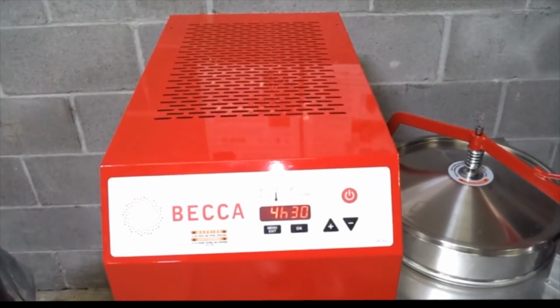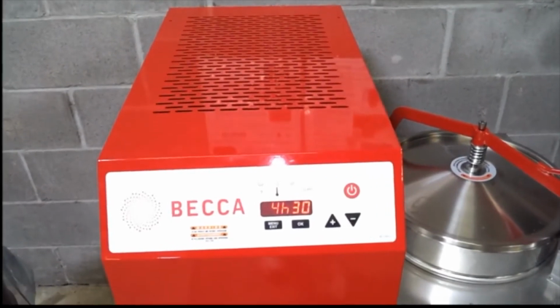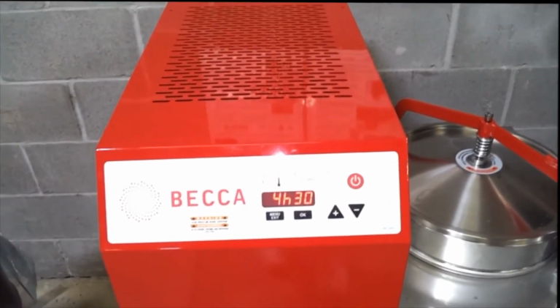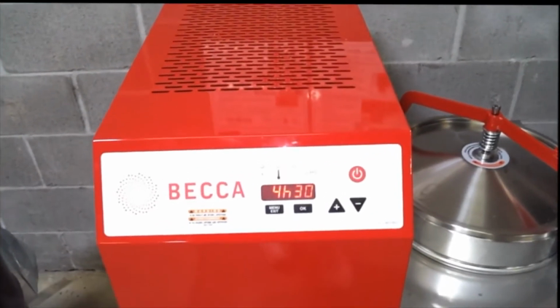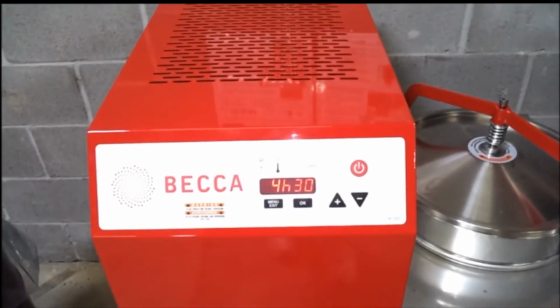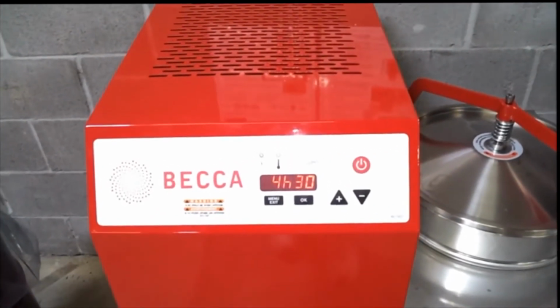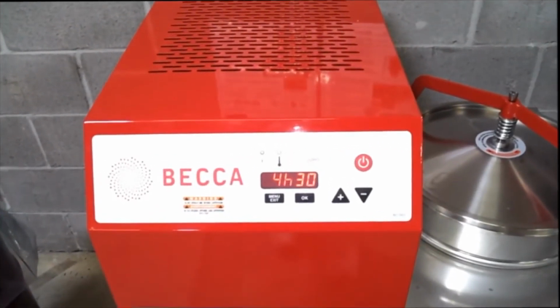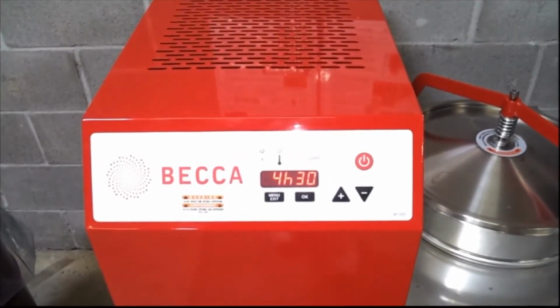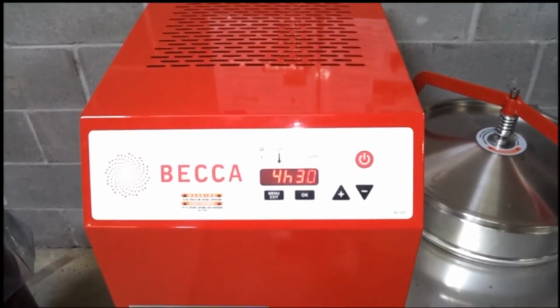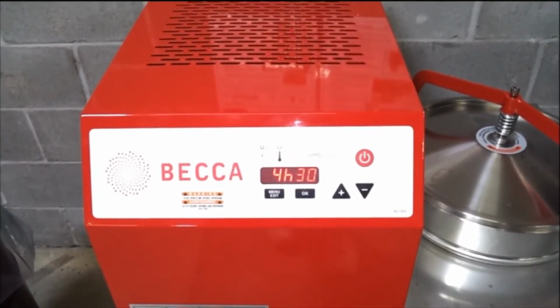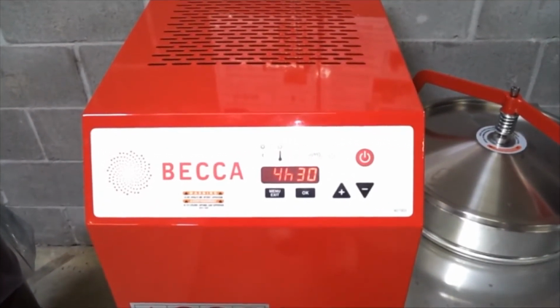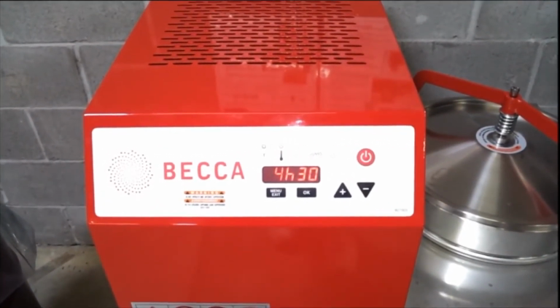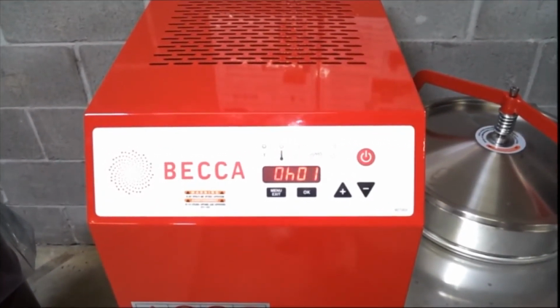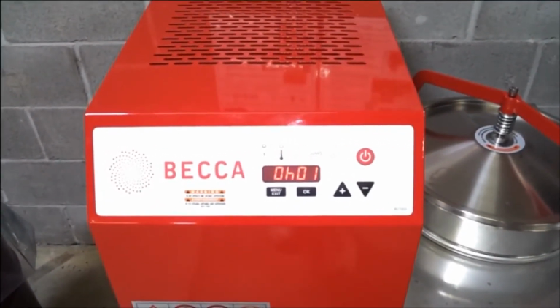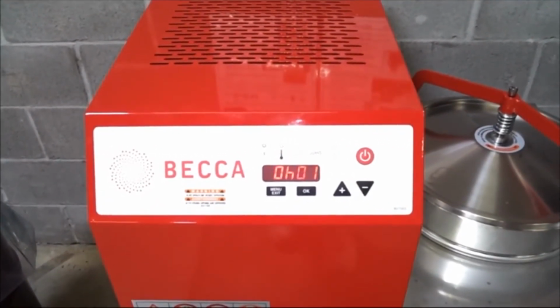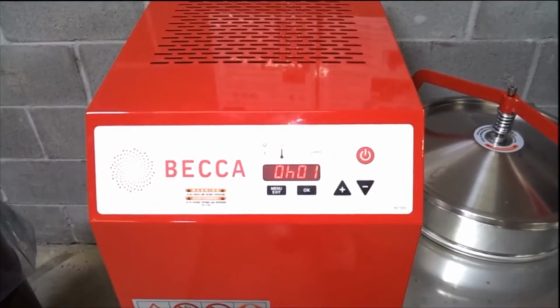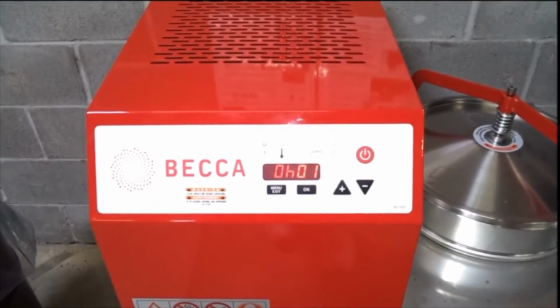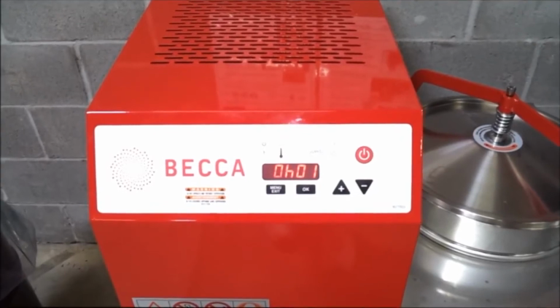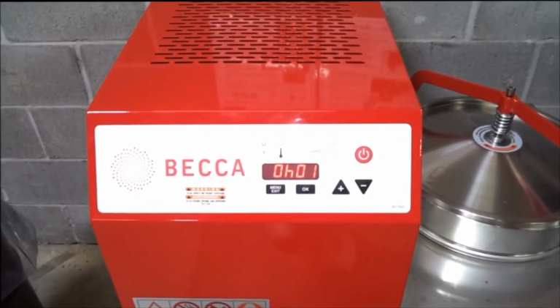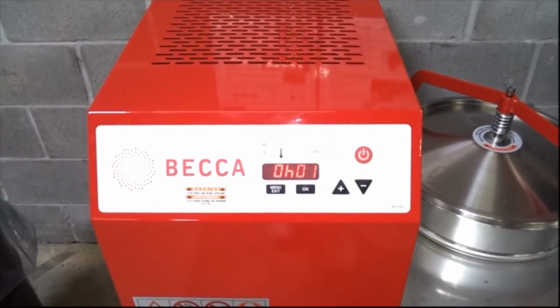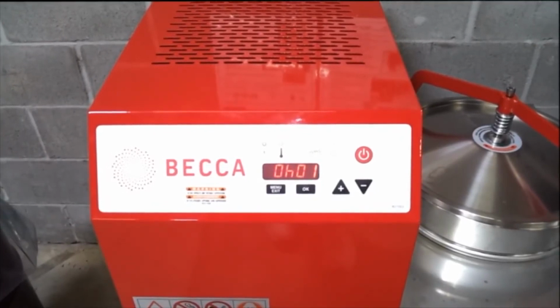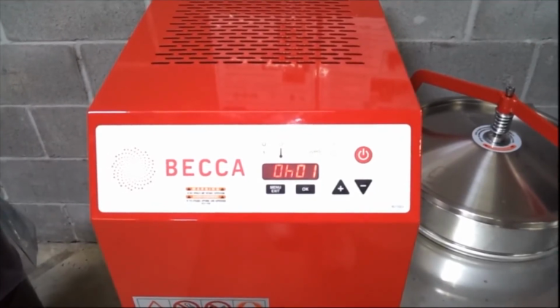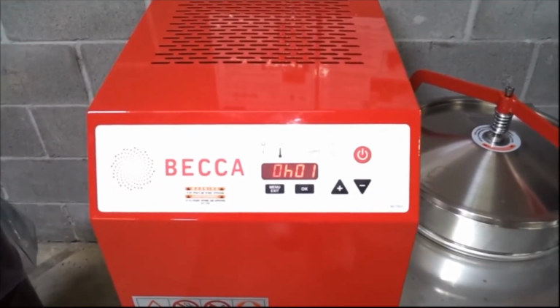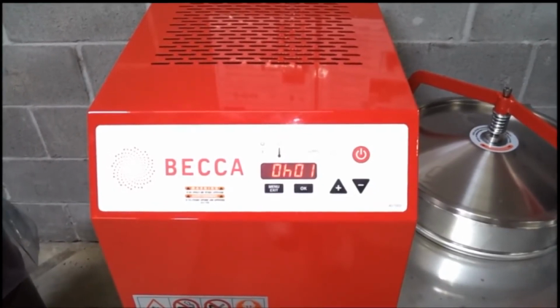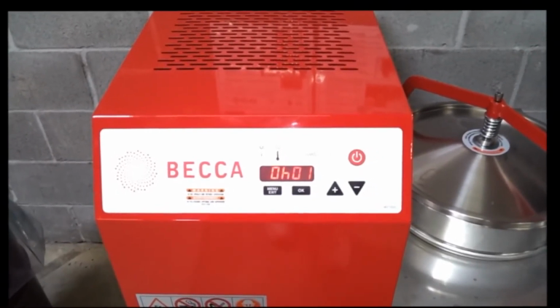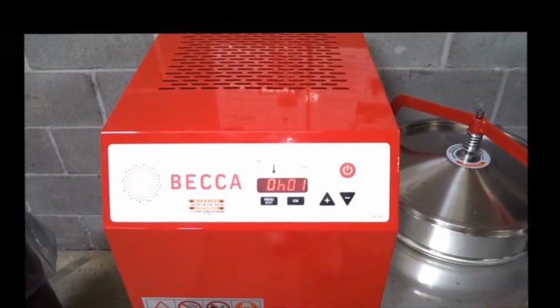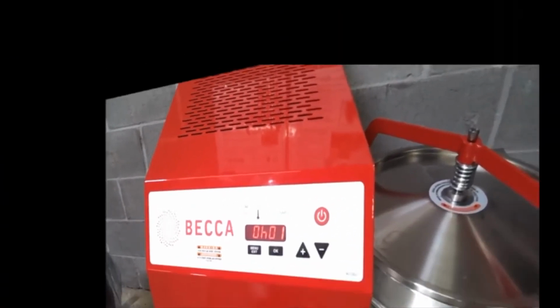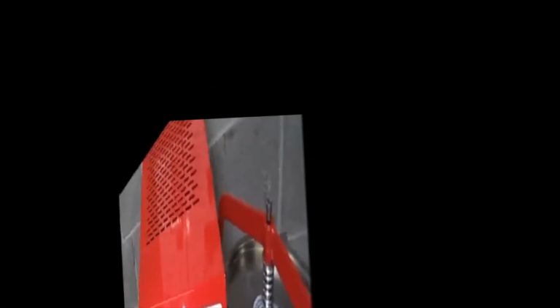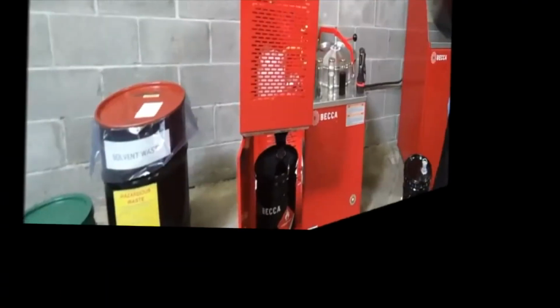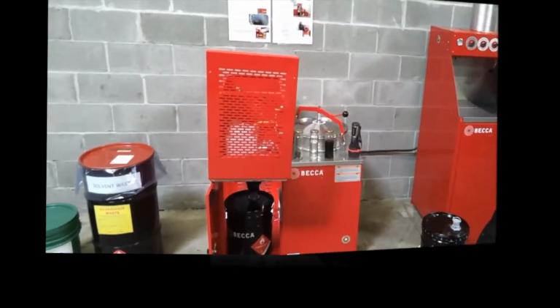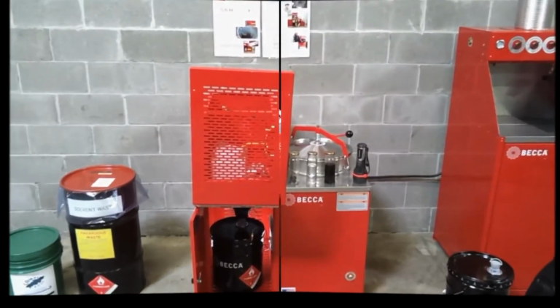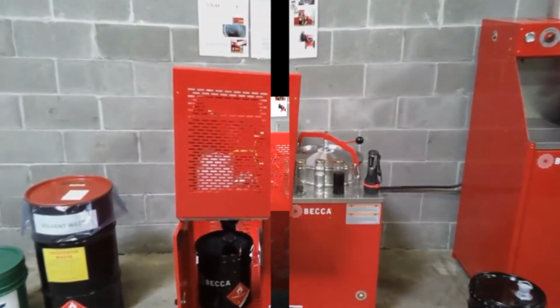The system display will scroll through set temperature, set time, and elapsed time, and will continue to do so during the entire recycling process.